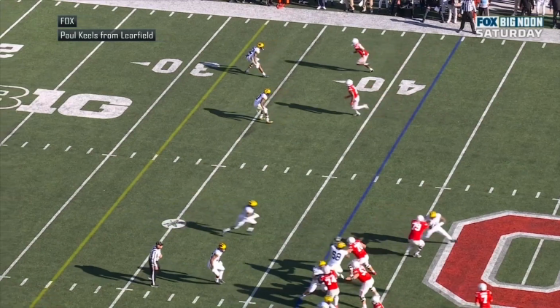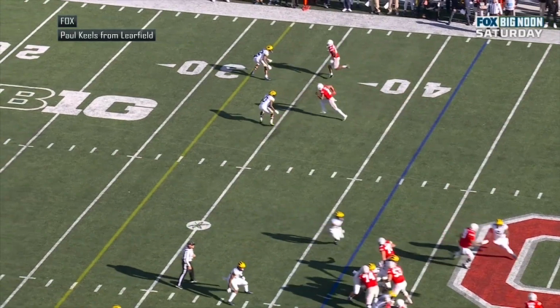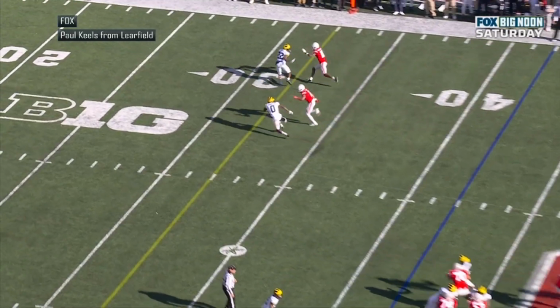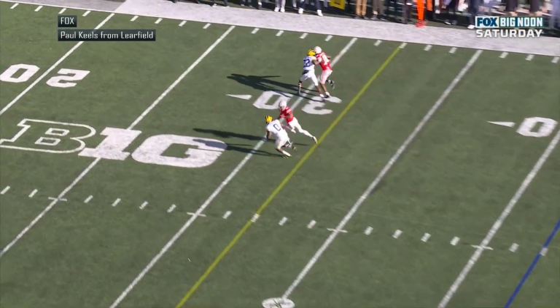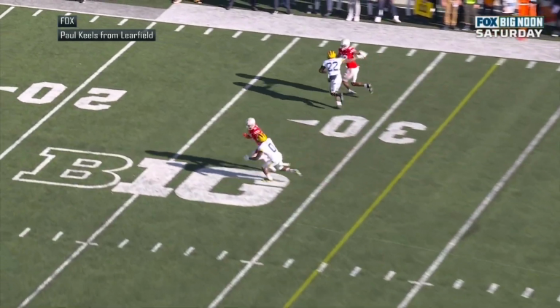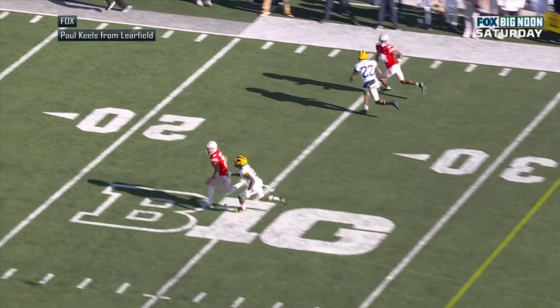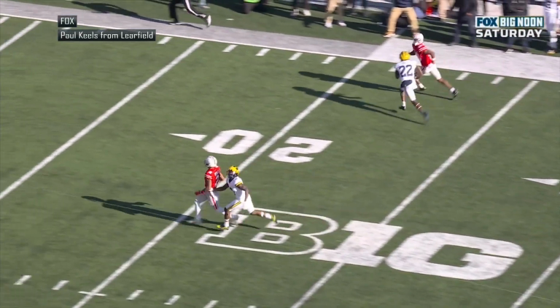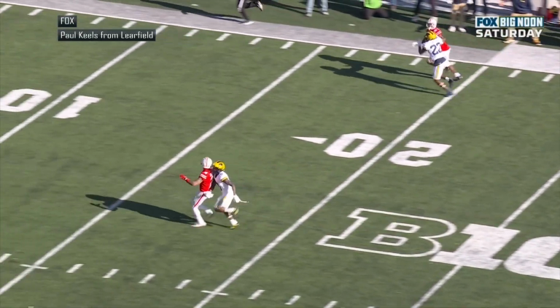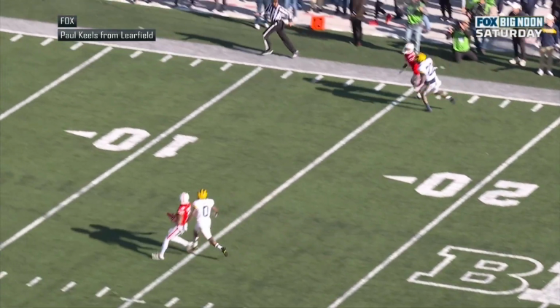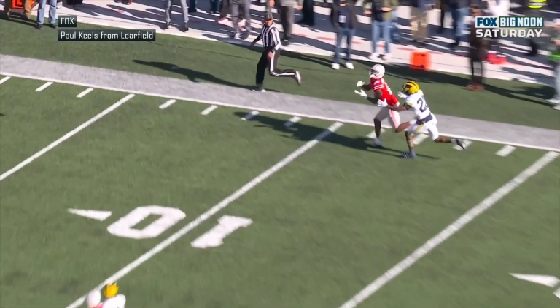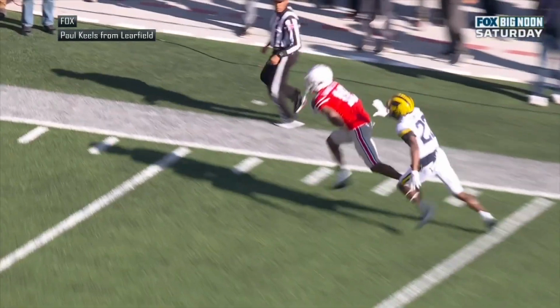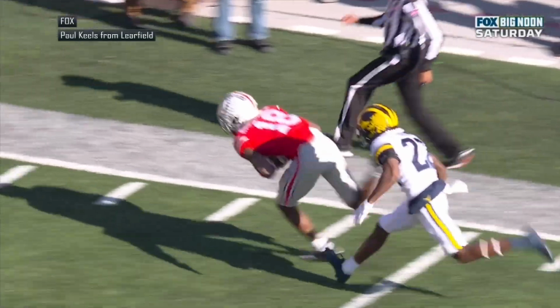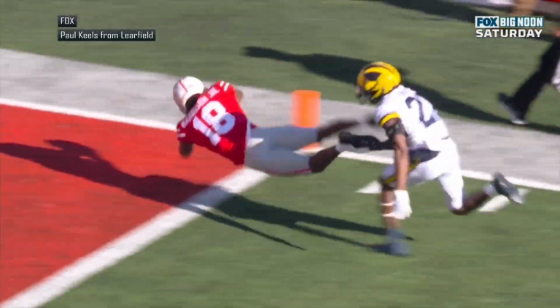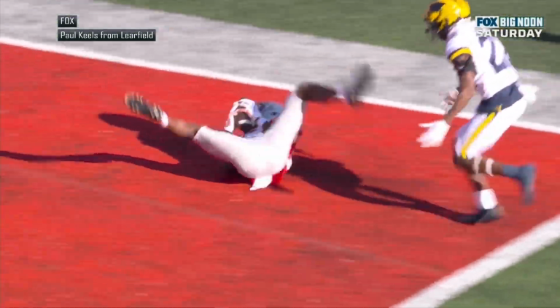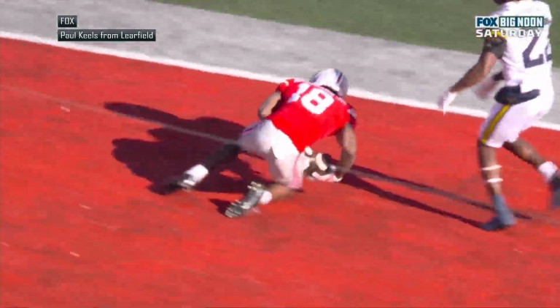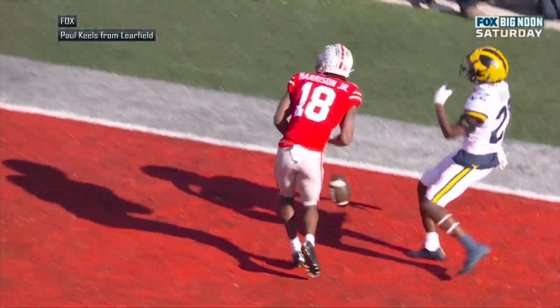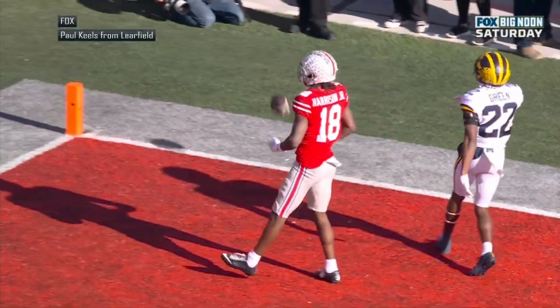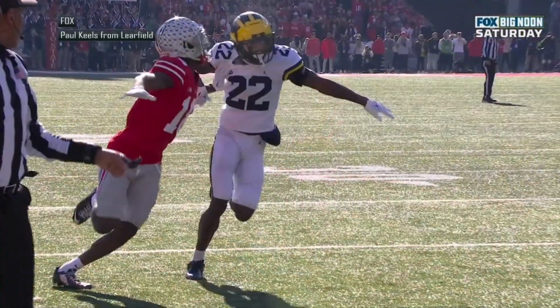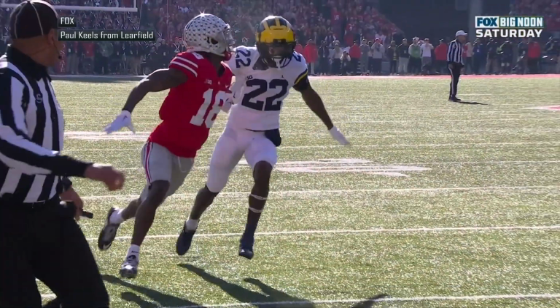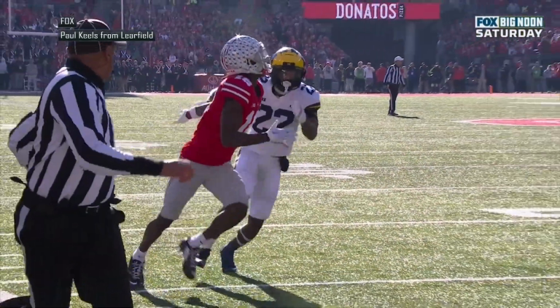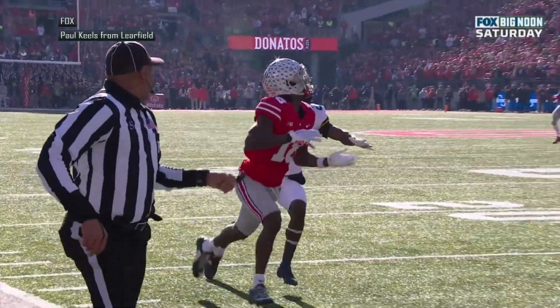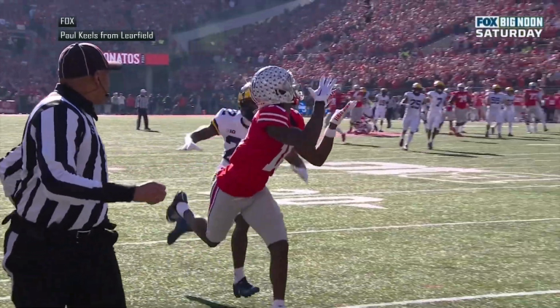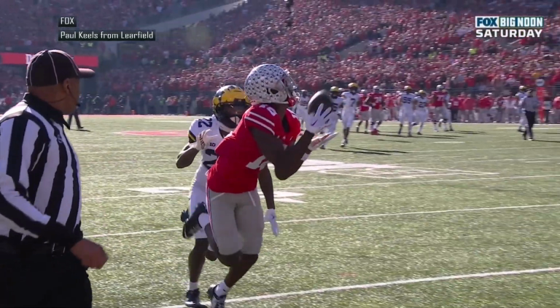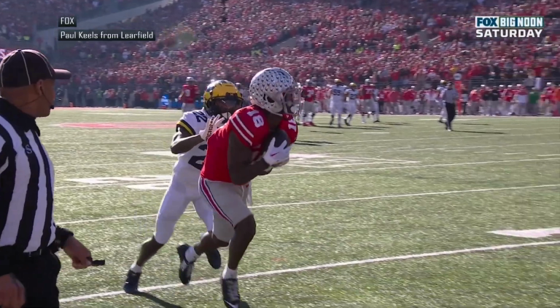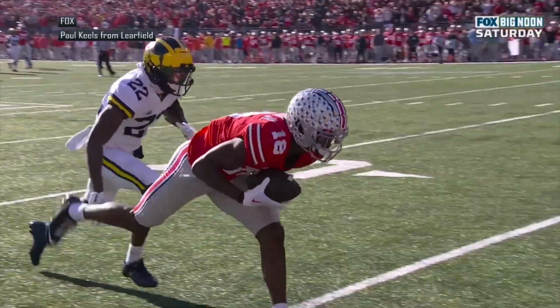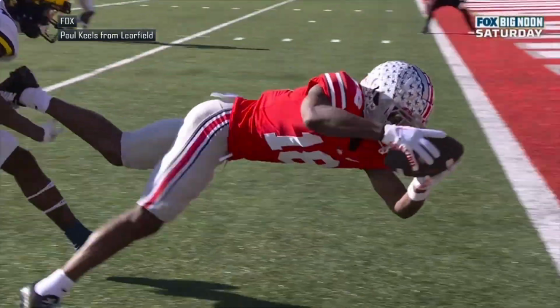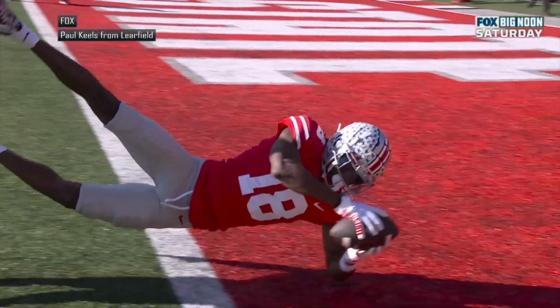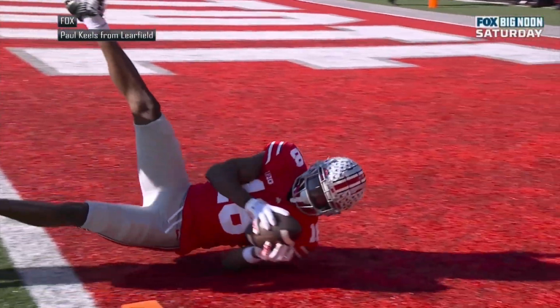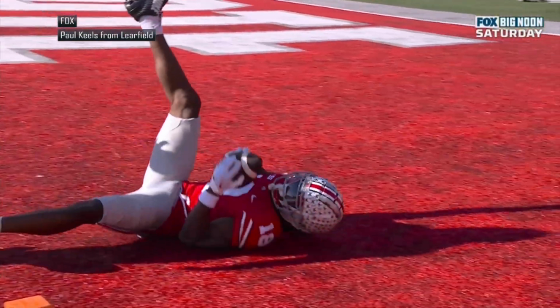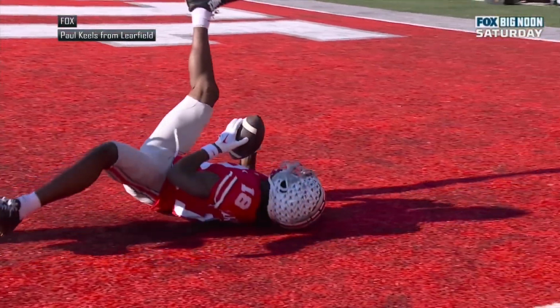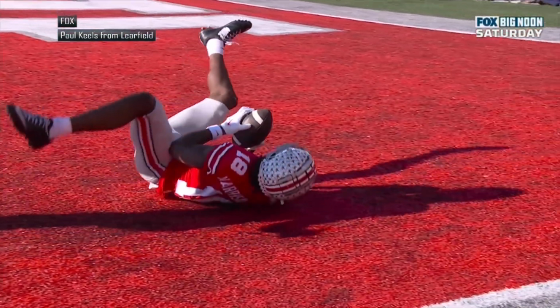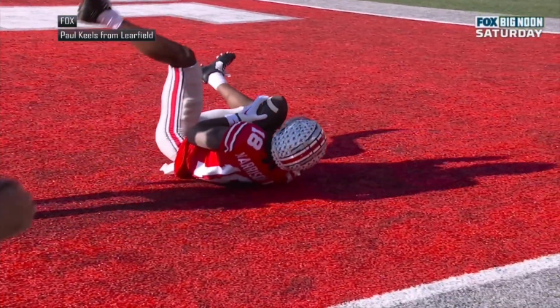Stroud going down the right sideline. Stroud to Harrison again. Money in the bank. It's 19-17 Ohio State. Buckeyes weren't down for long. They answered Michigan's big play with a big play of their own, C.J. Stroud hitting Marvin Harrison Jr.